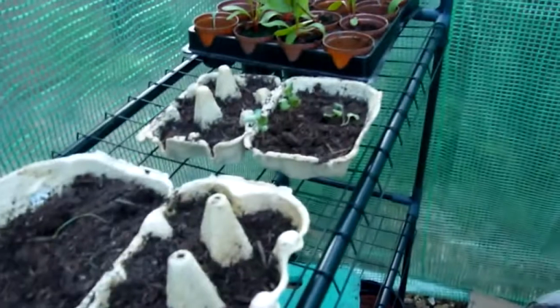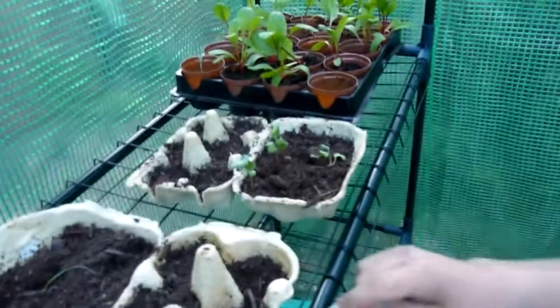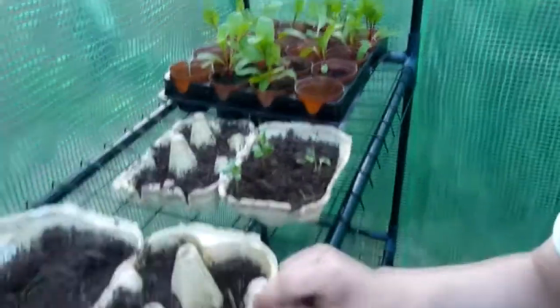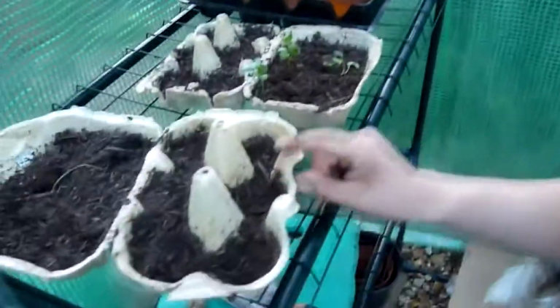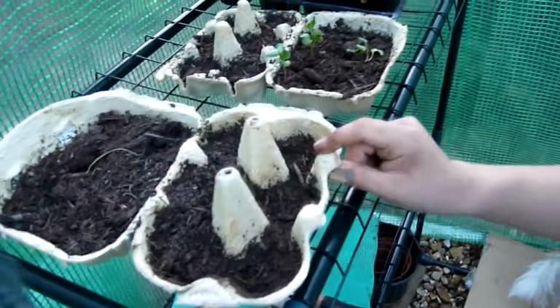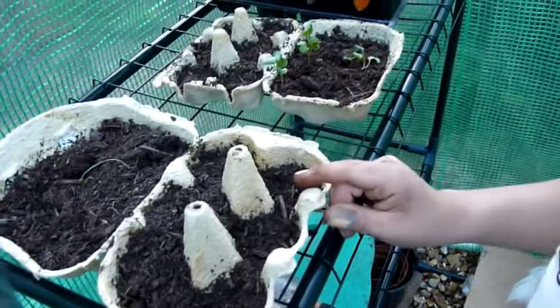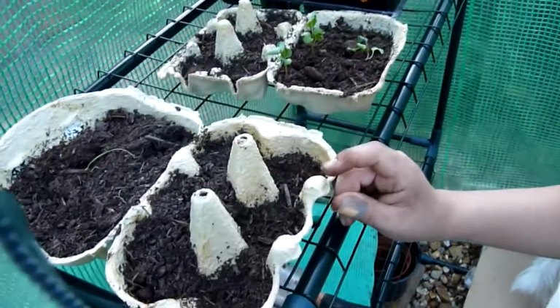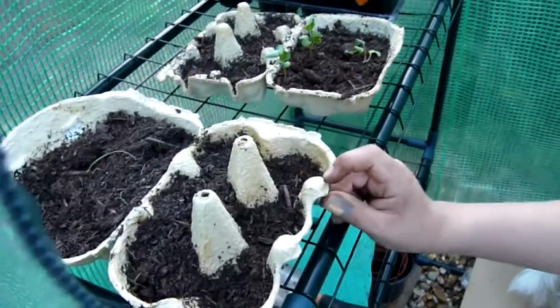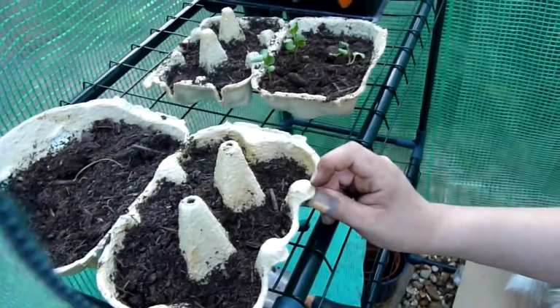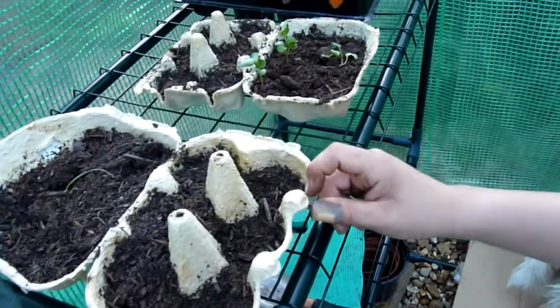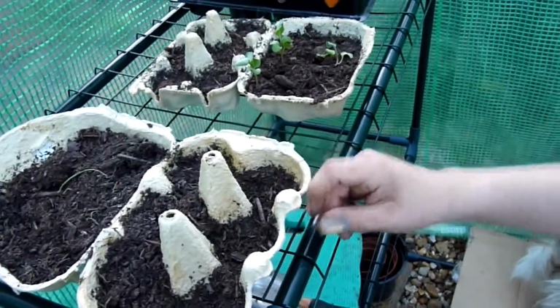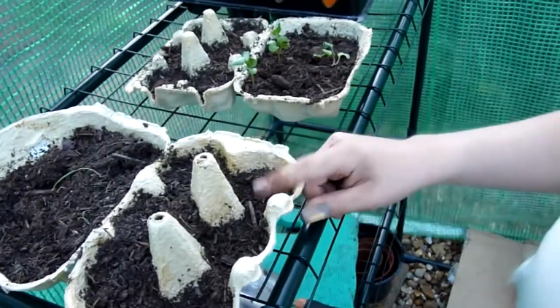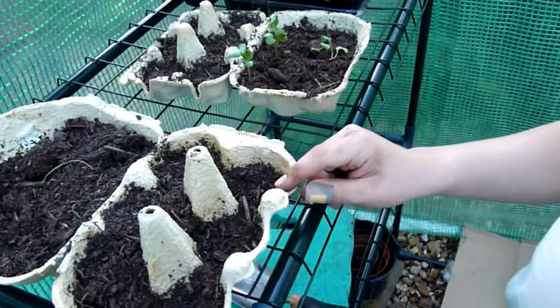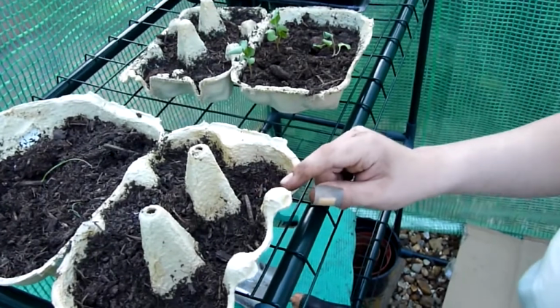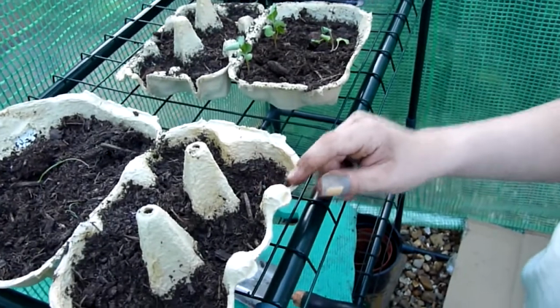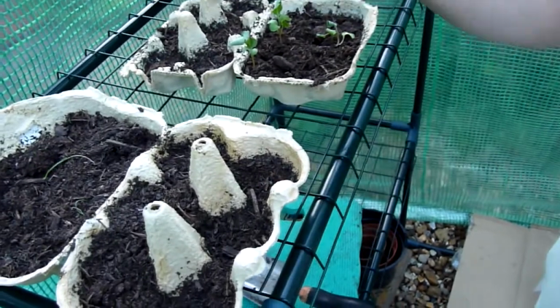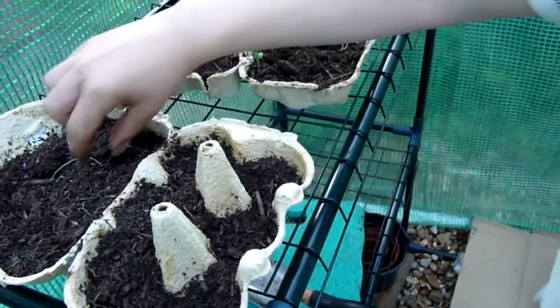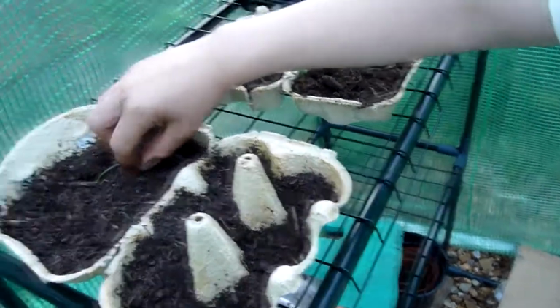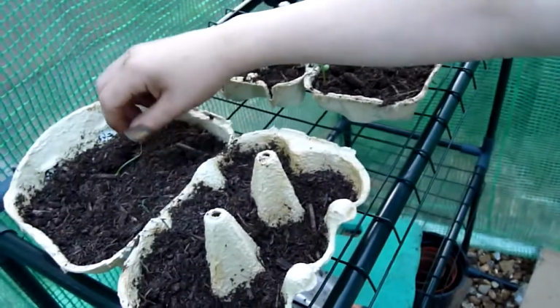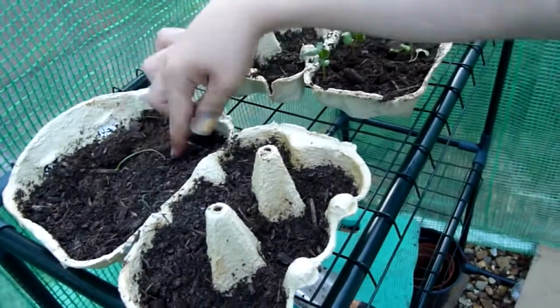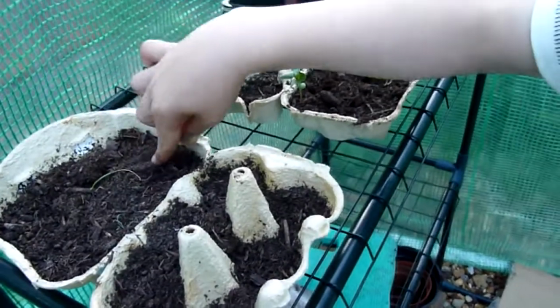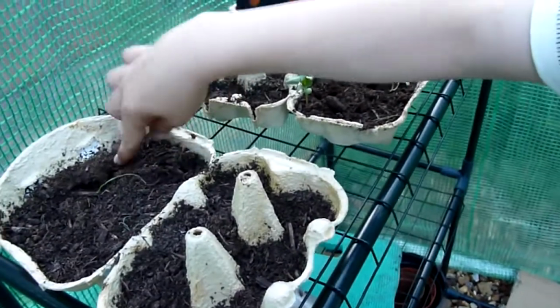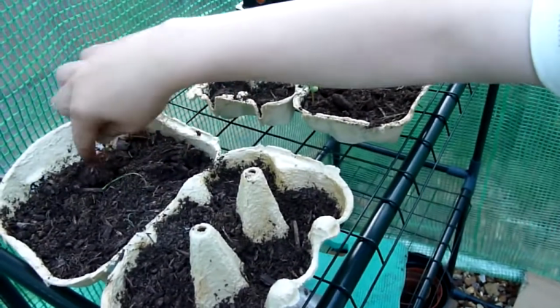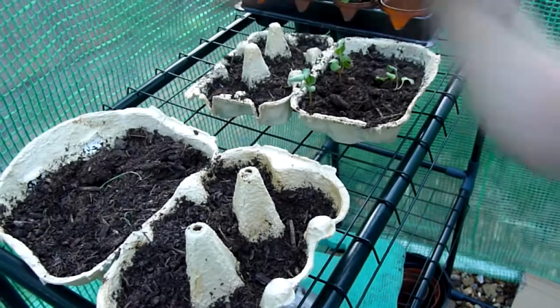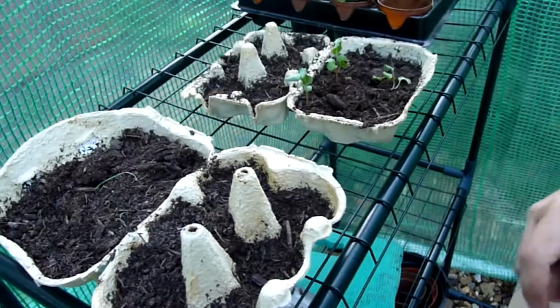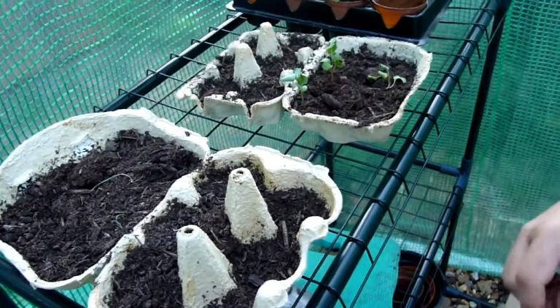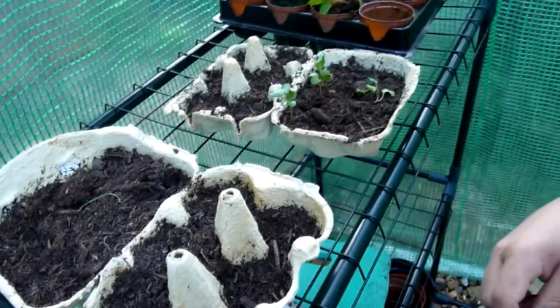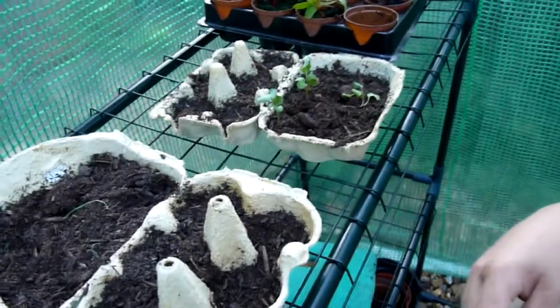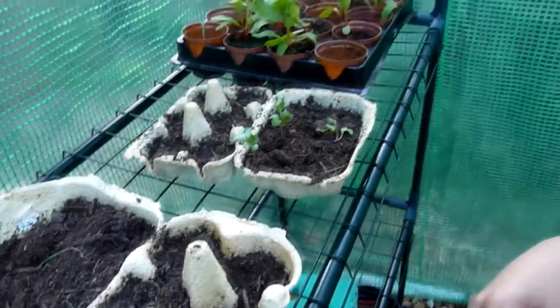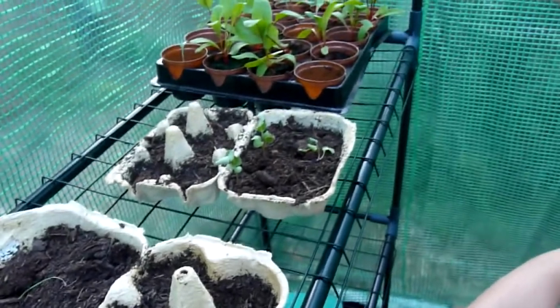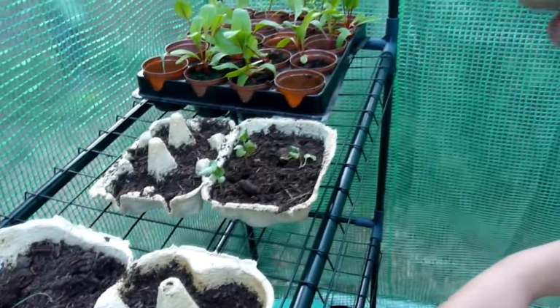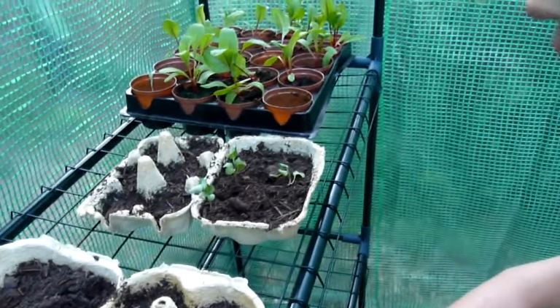These are onions, but sadly they're kind of dying. How are they dying? I'm not sure, I think it's because they're quite dry. Have you been watering them? I have been watering them, but not too much.